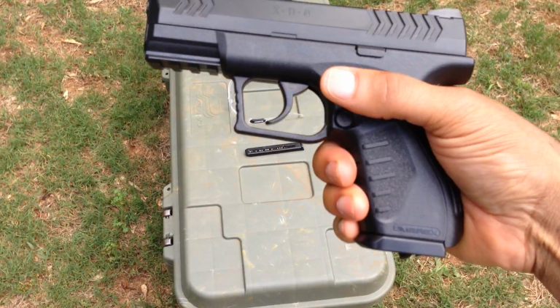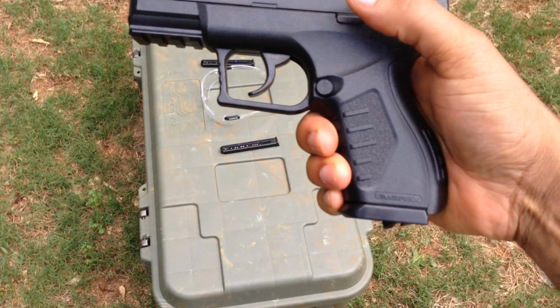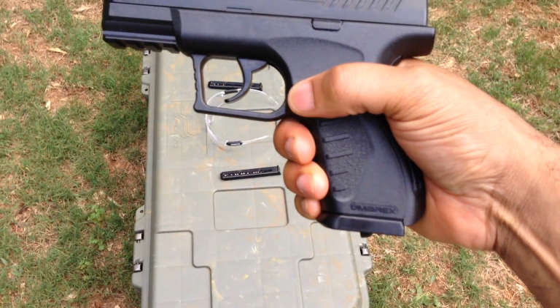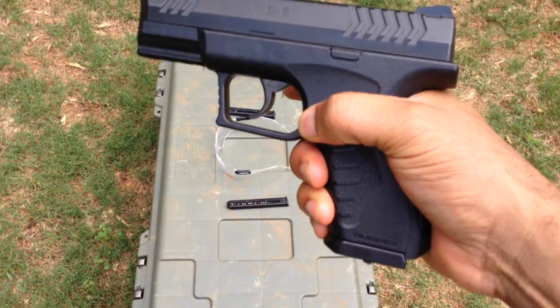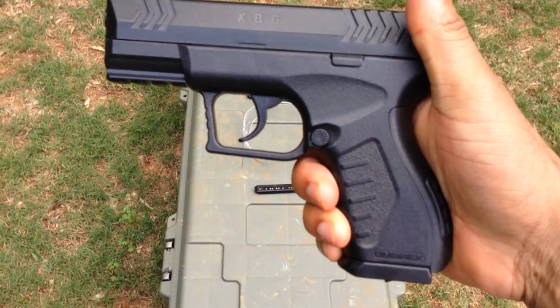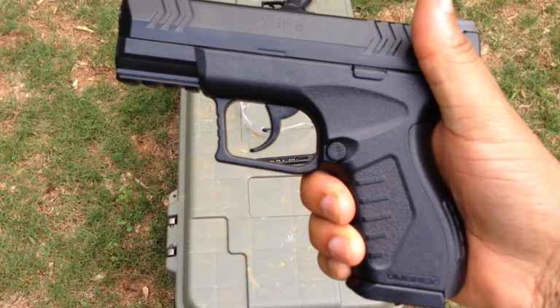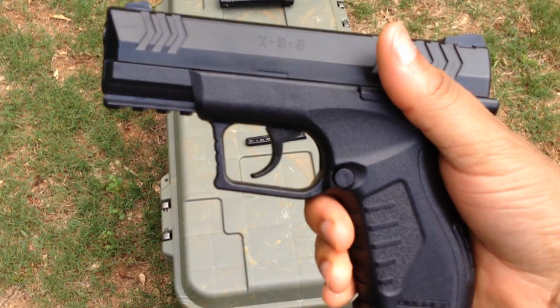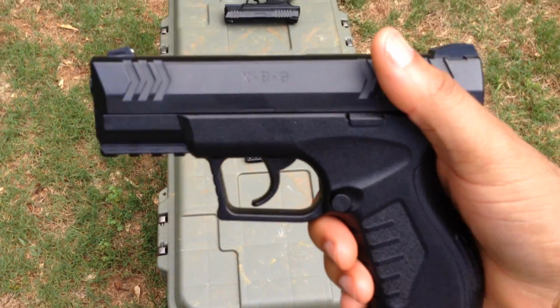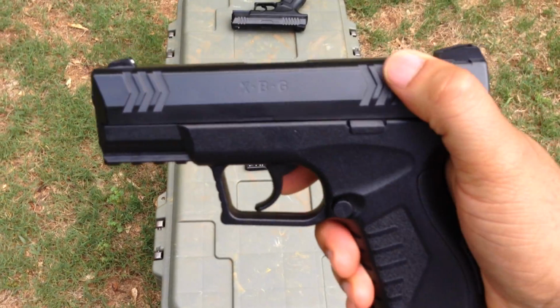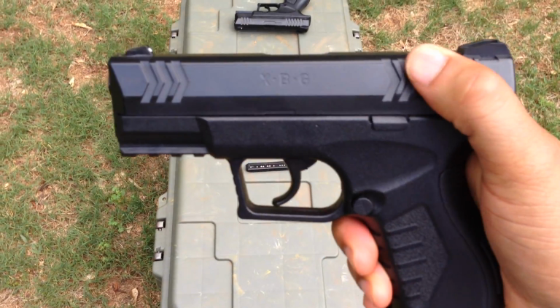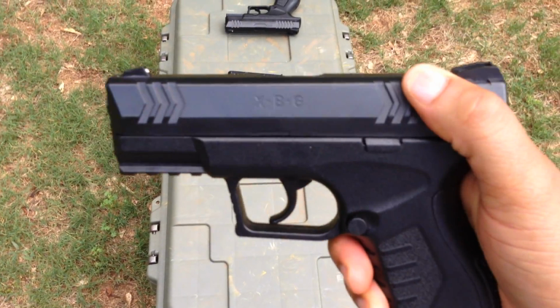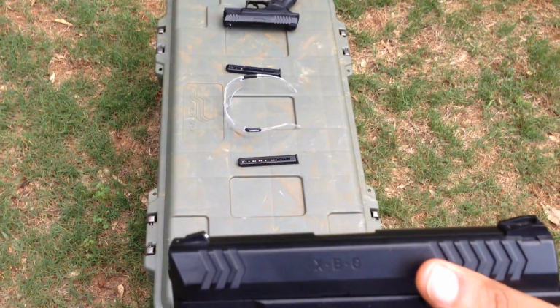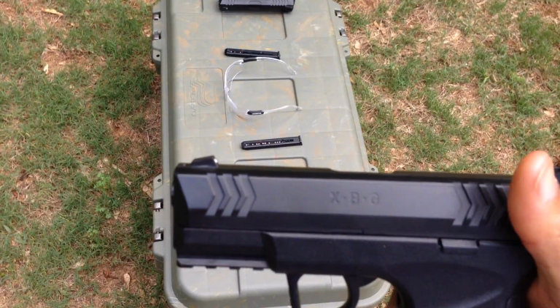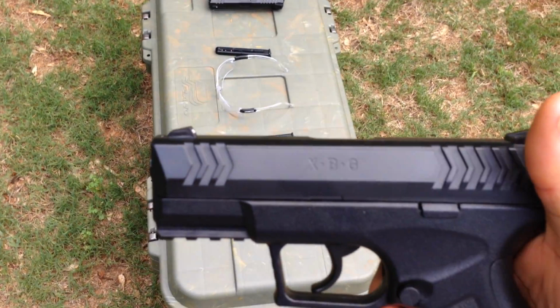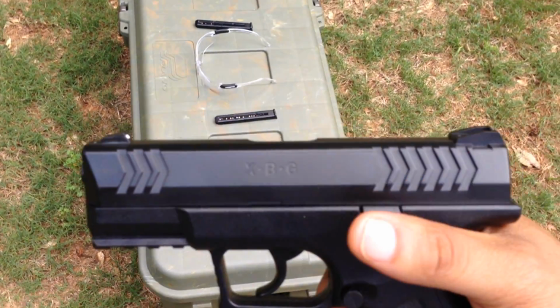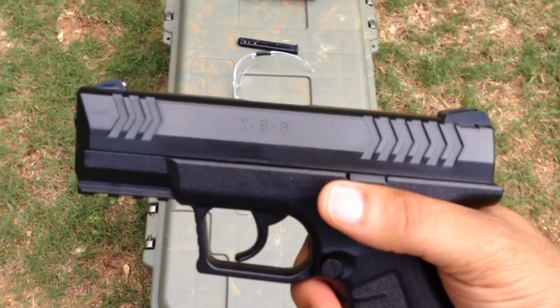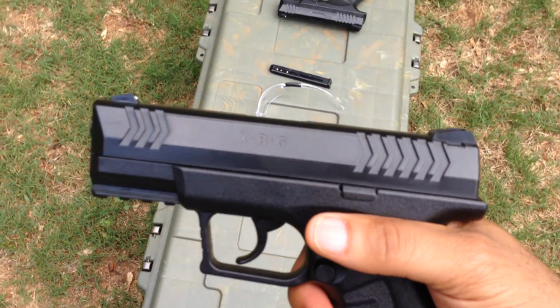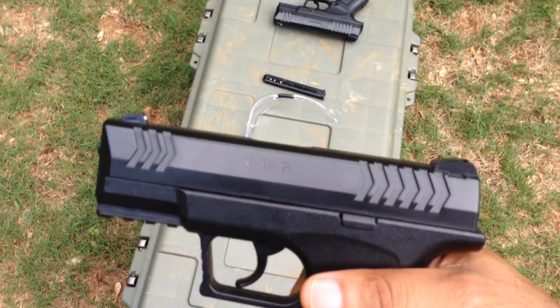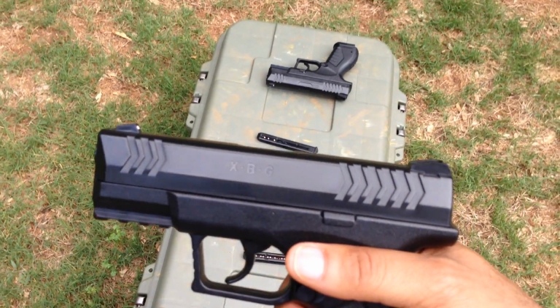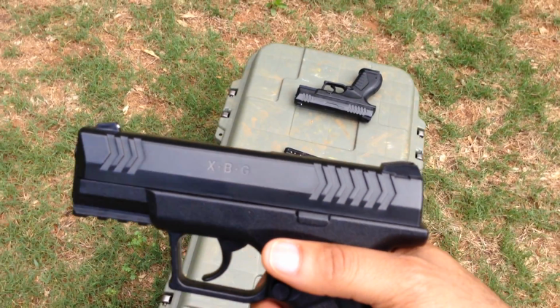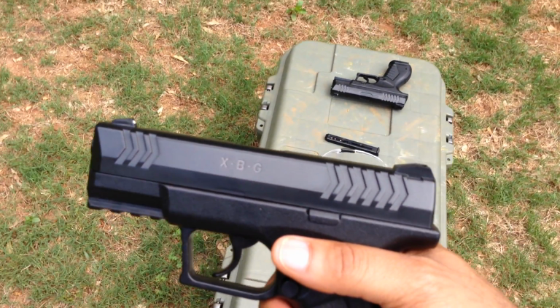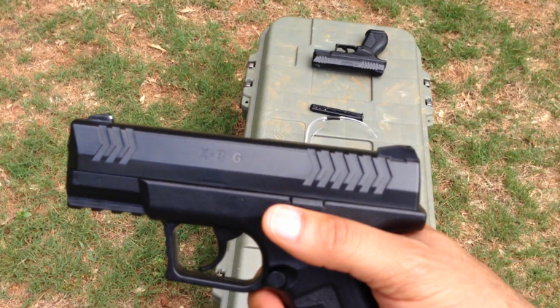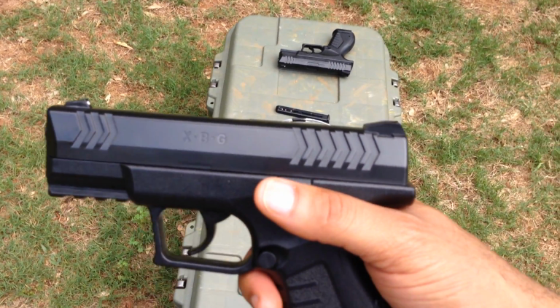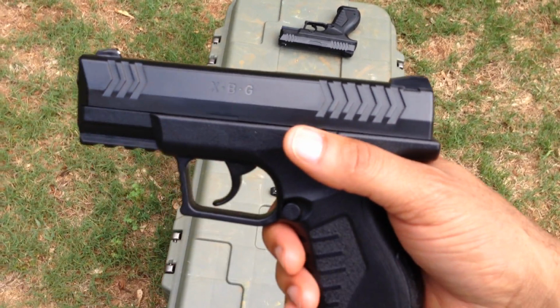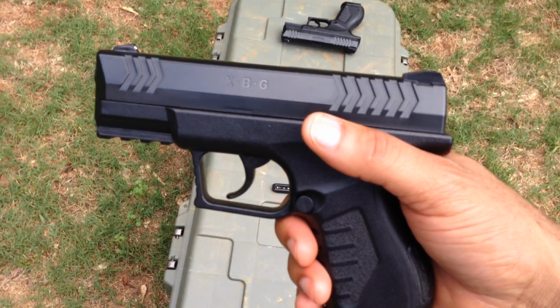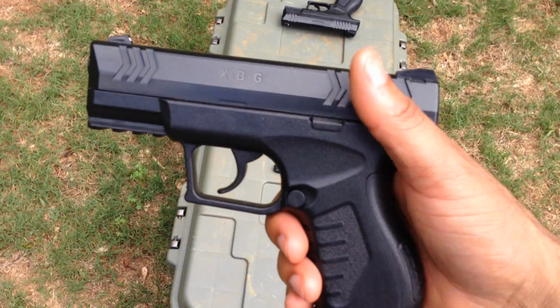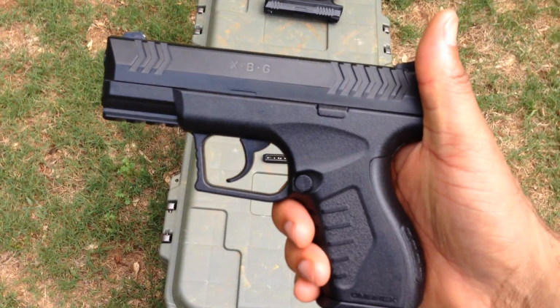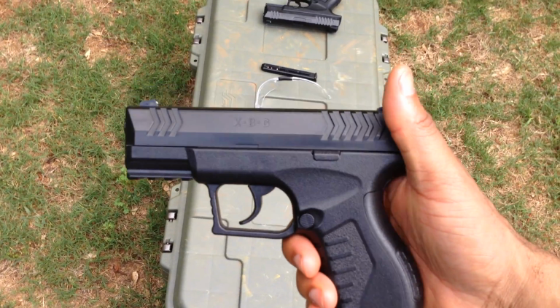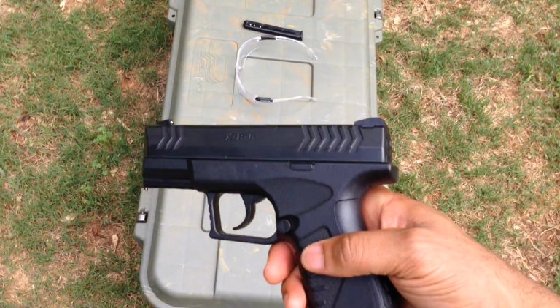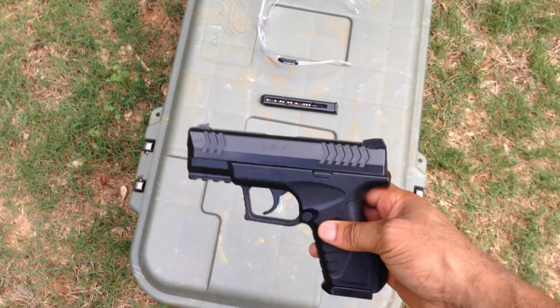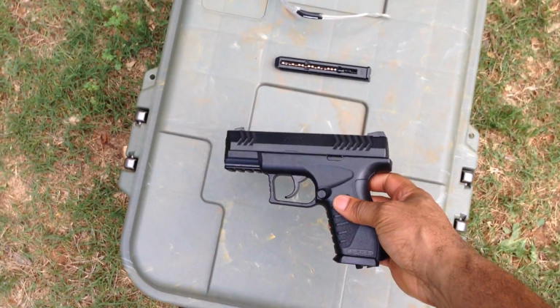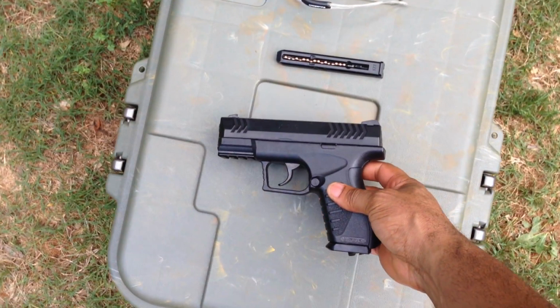We also have a magazine release. The slide is a non-functional slide — it doesn't move at all. But the trigger is a double-action trigger, and basically that means that as fast as you pull the trigger, the BBs will come out.